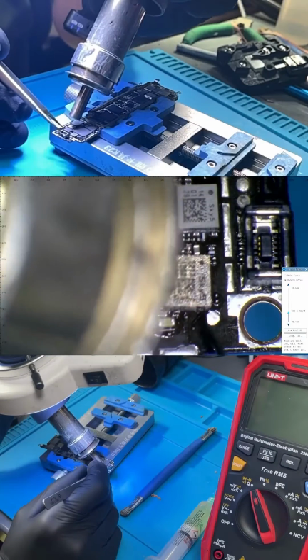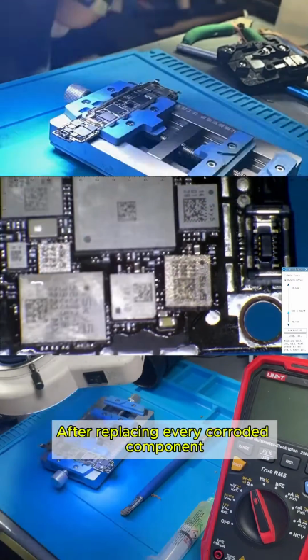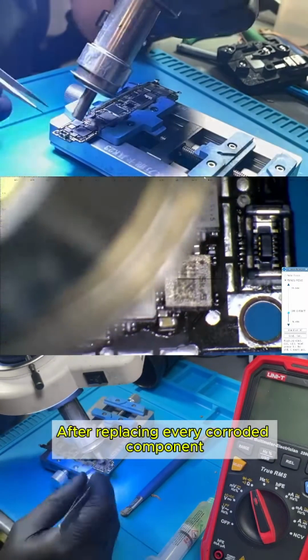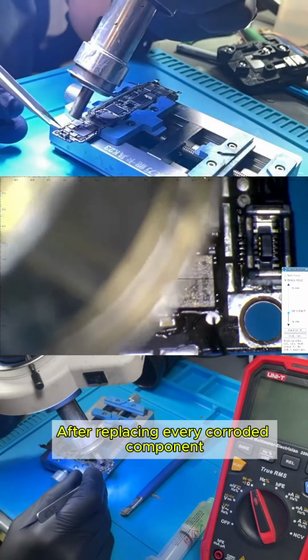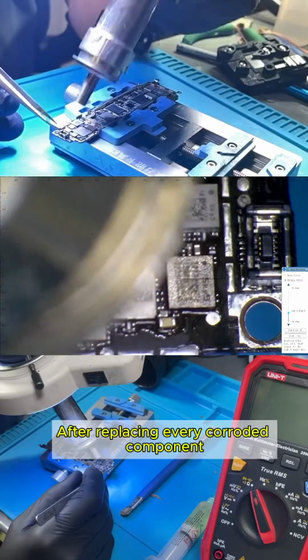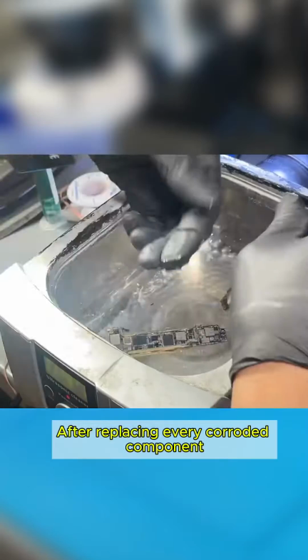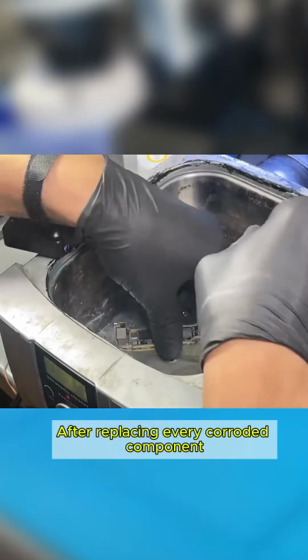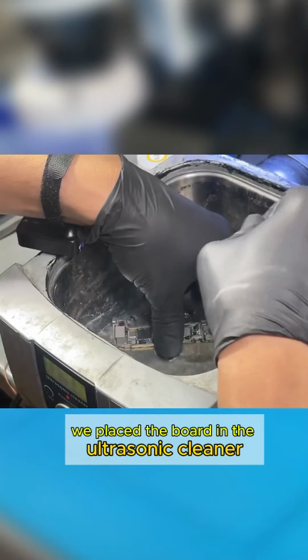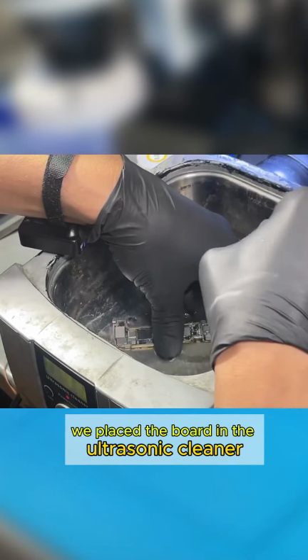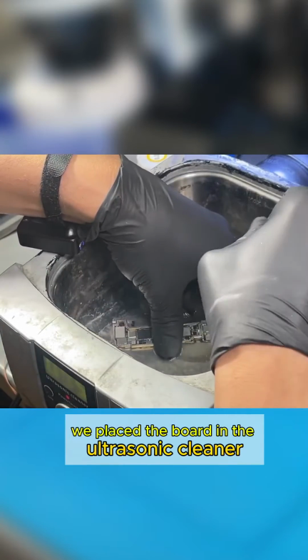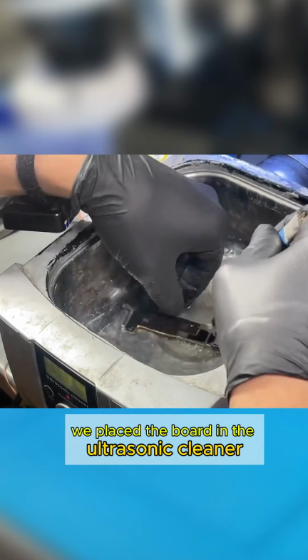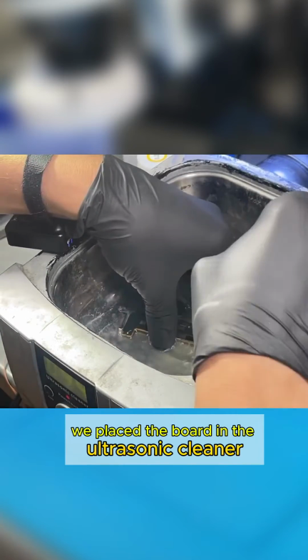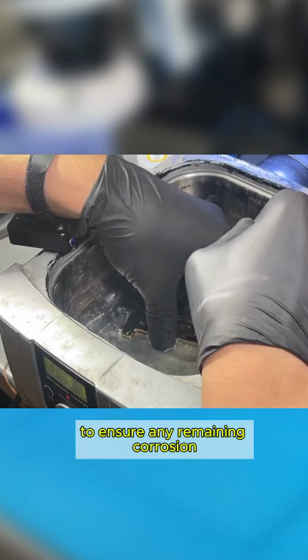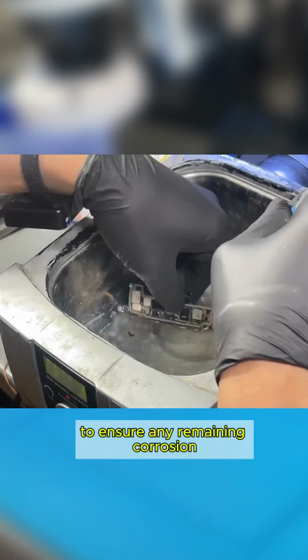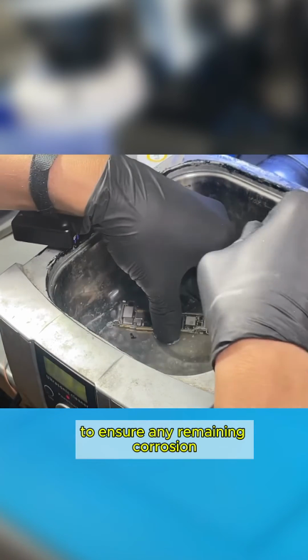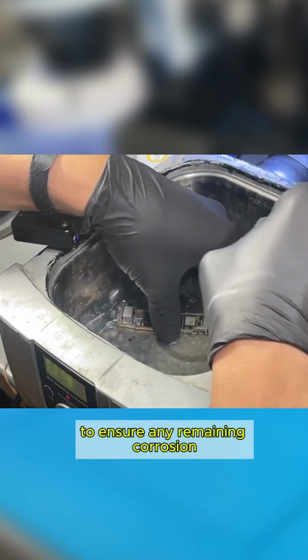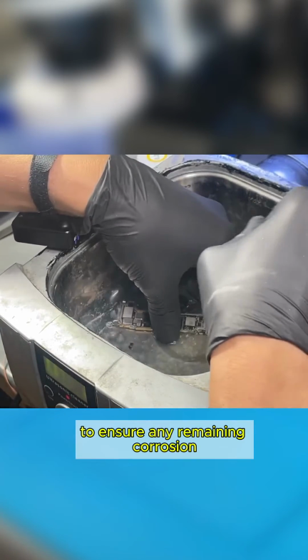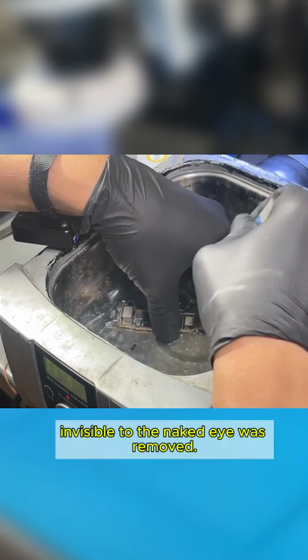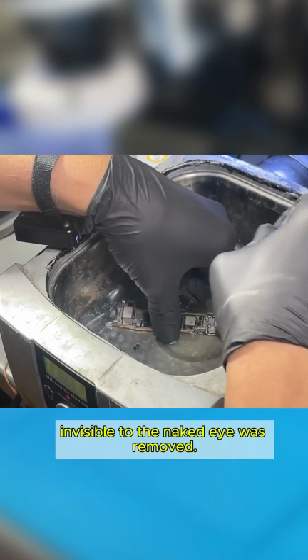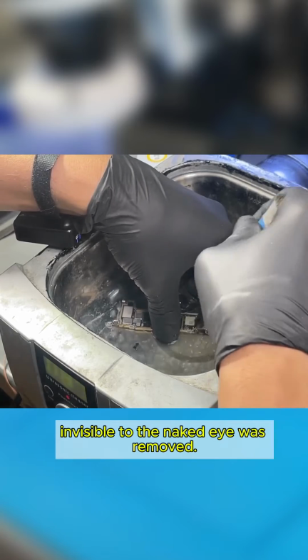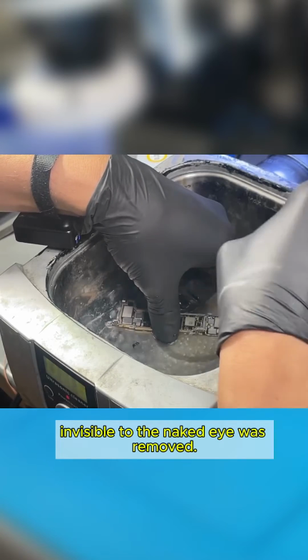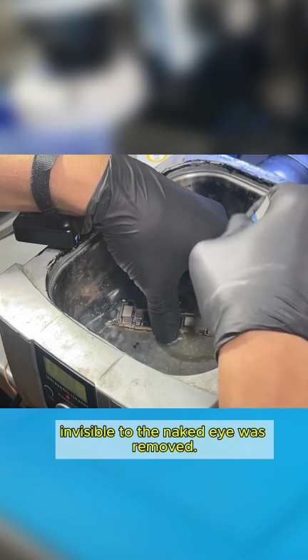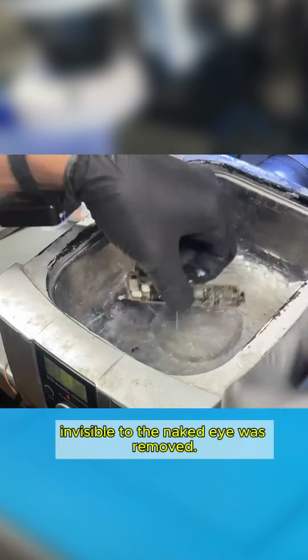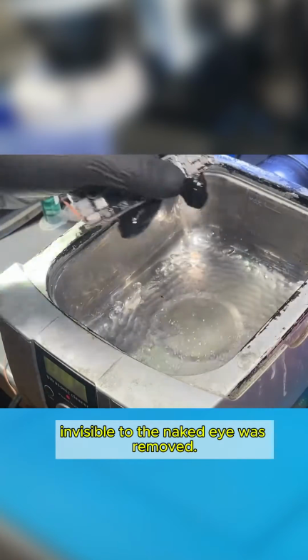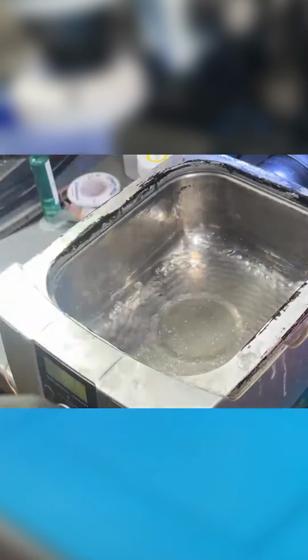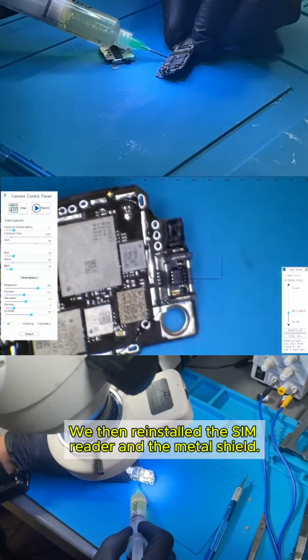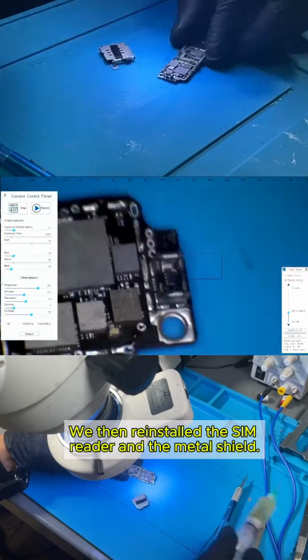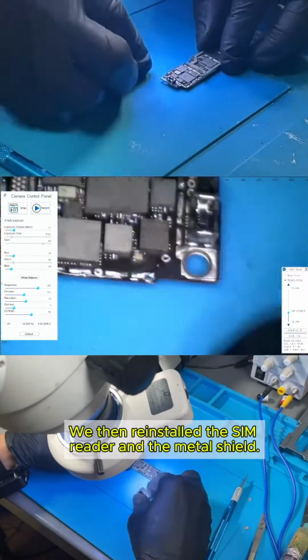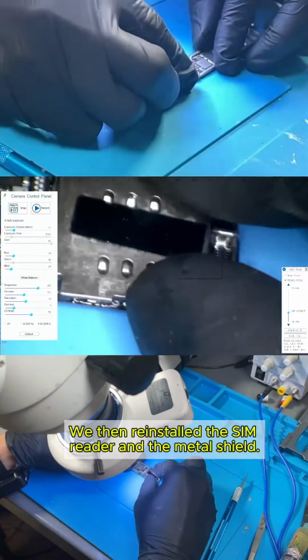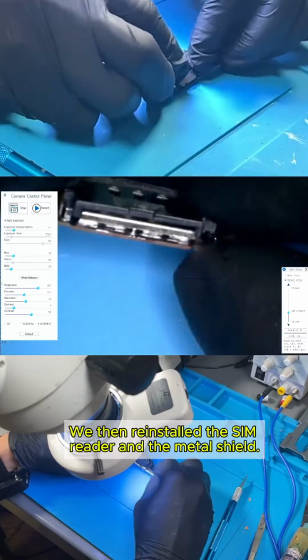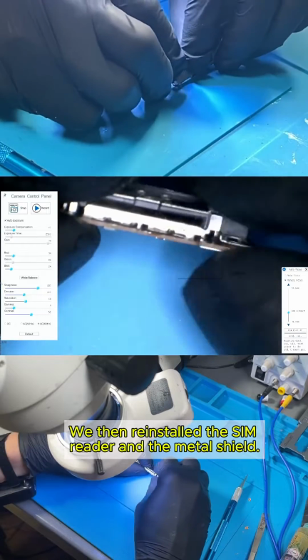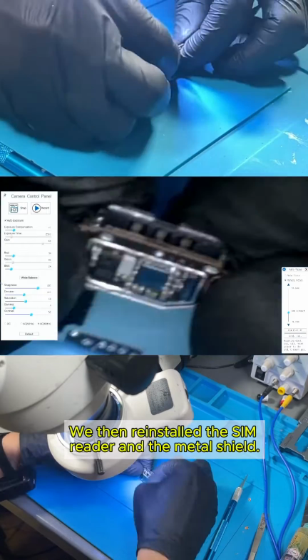After replacing every corroded component, we placed the board in the ultrasonic cleaner to ensure any remaining corrosion, invisible to the naked eye, was removed. We then reinstalled the SIM reader and the metal shield.